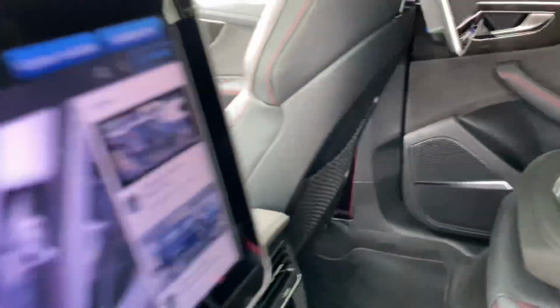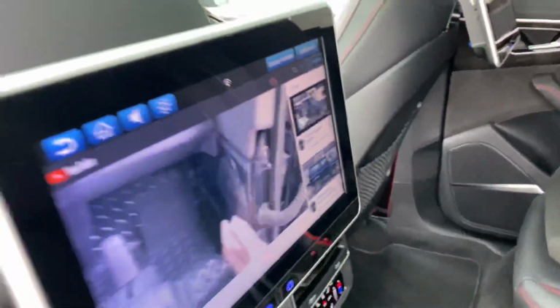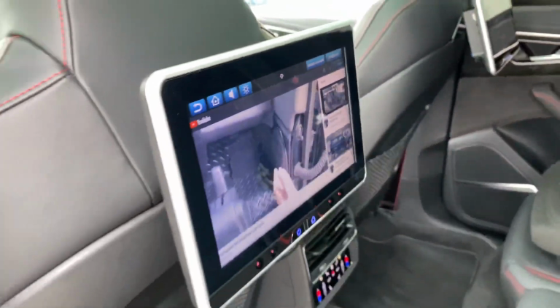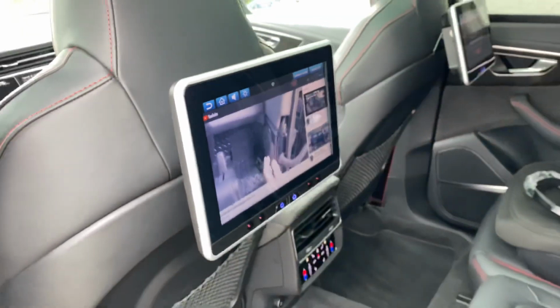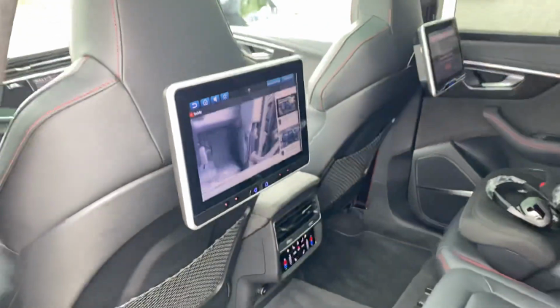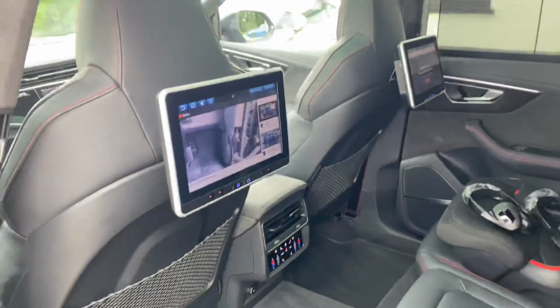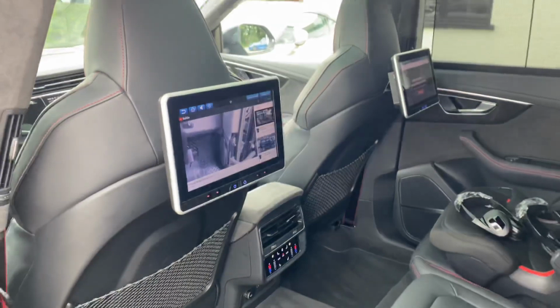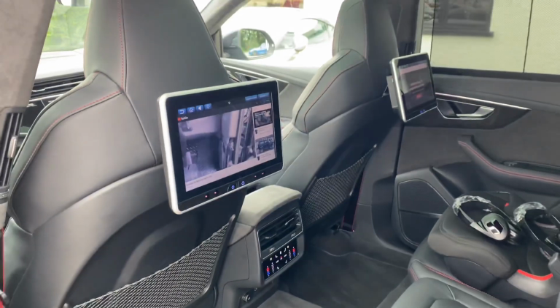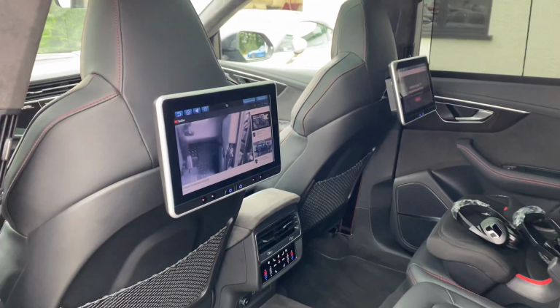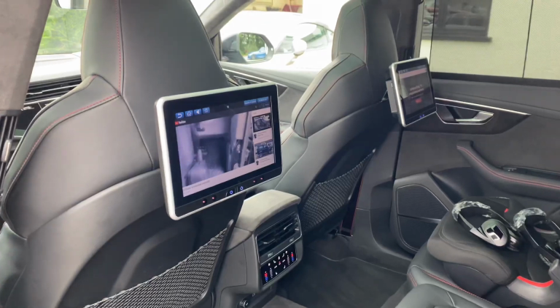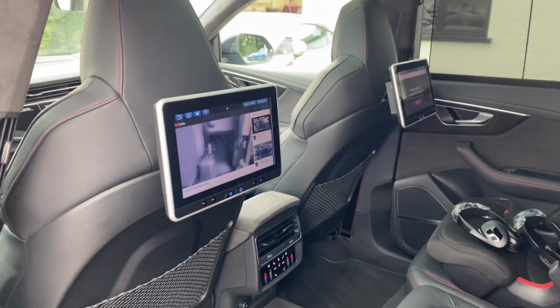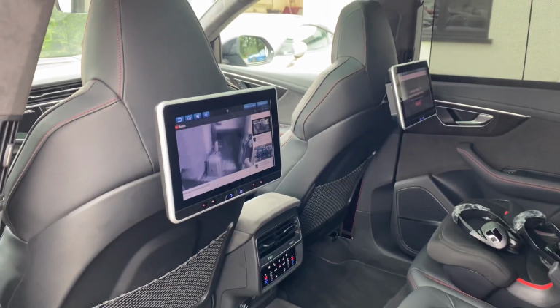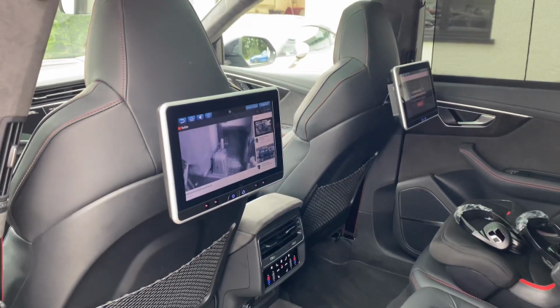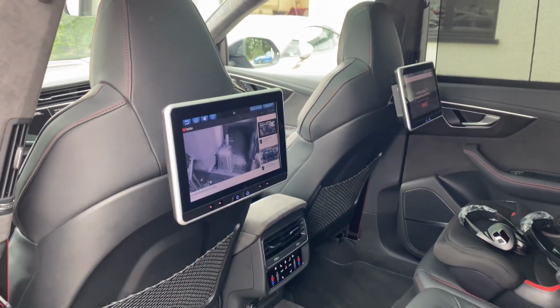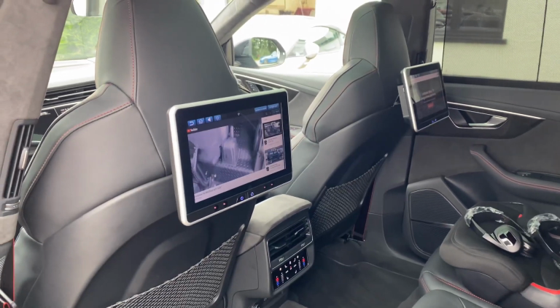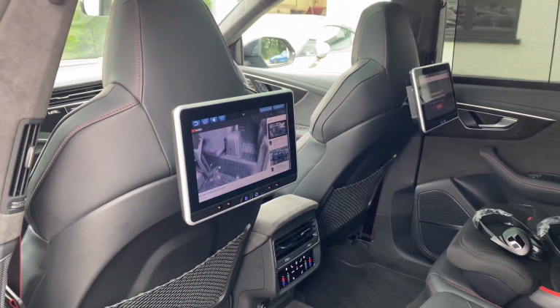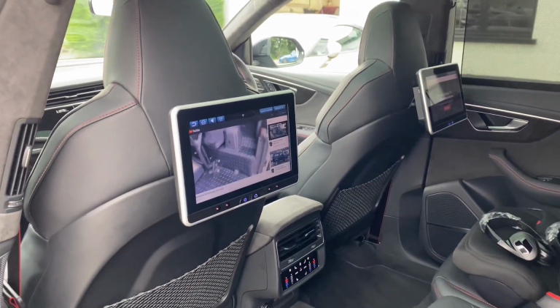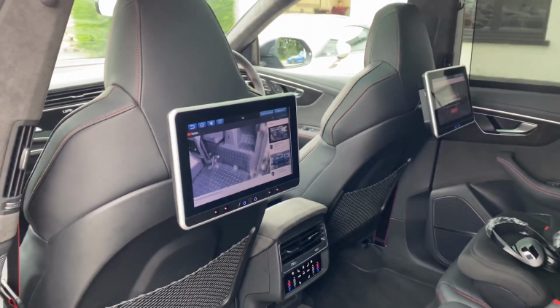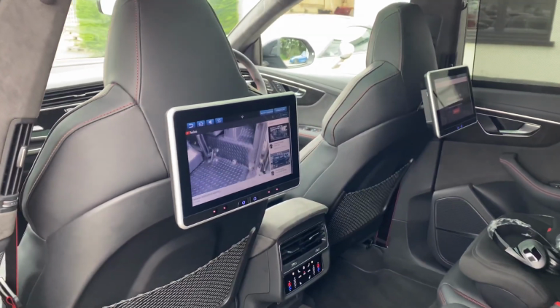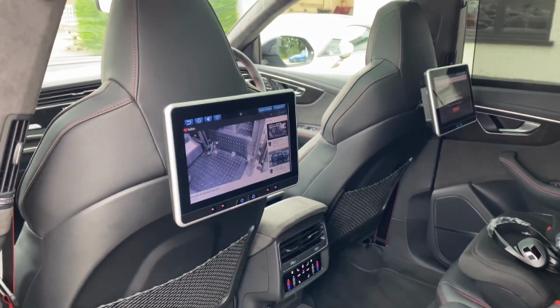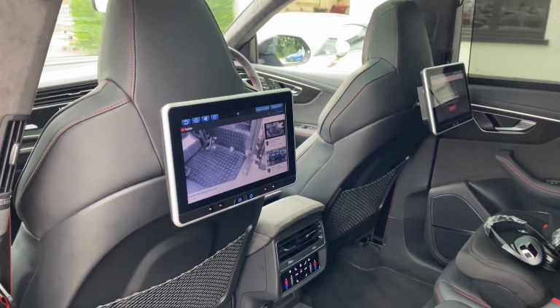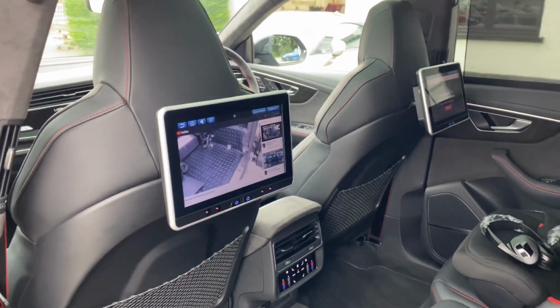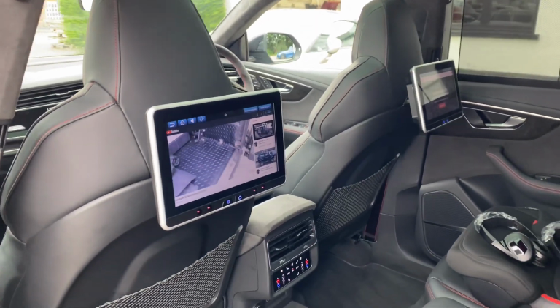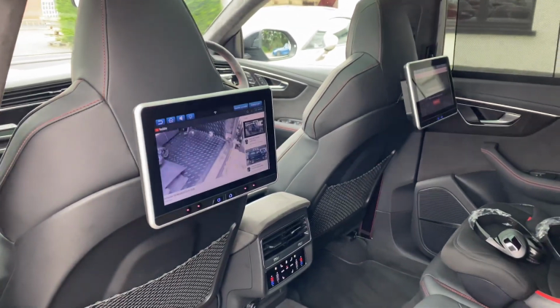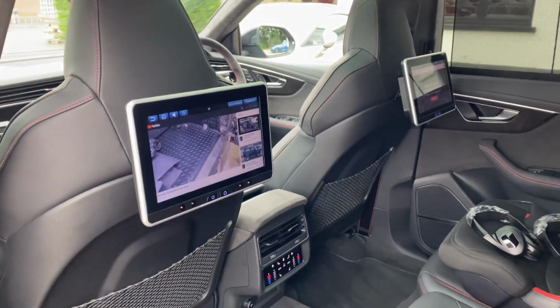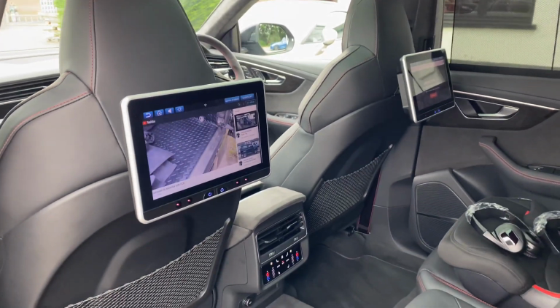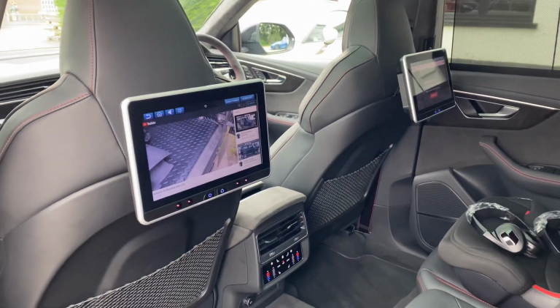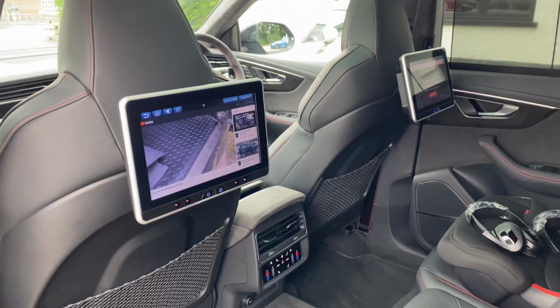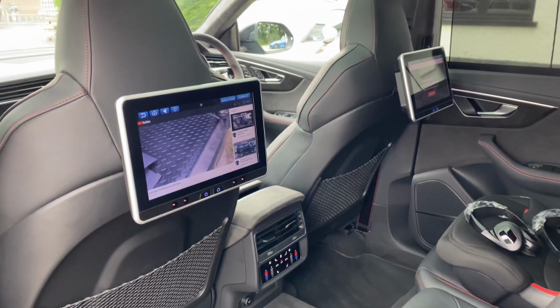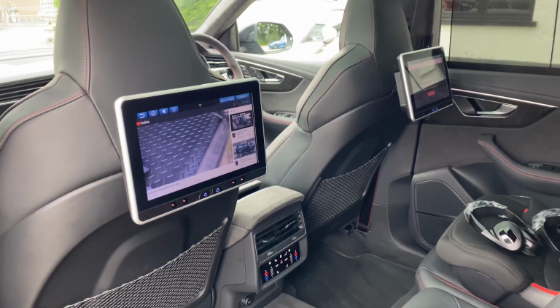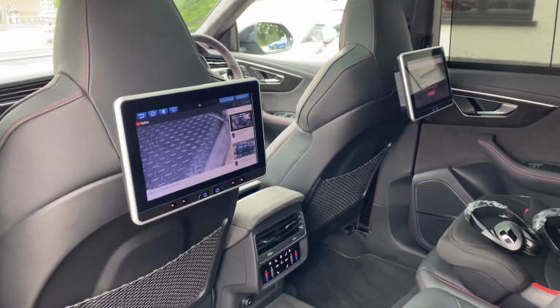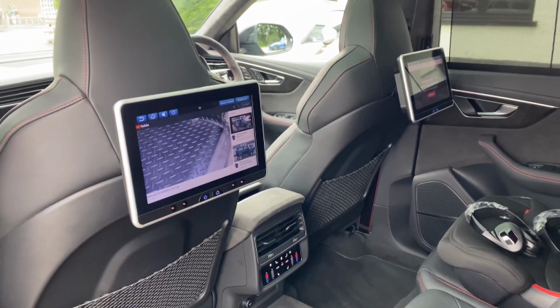So there you go — RS Q8, full rear entertainment system, very much like the factory kit, fully reversible. Brilliant job. Thanks for watching.